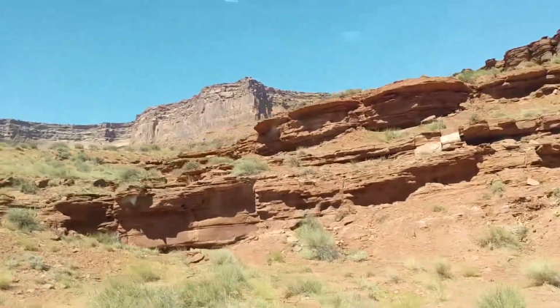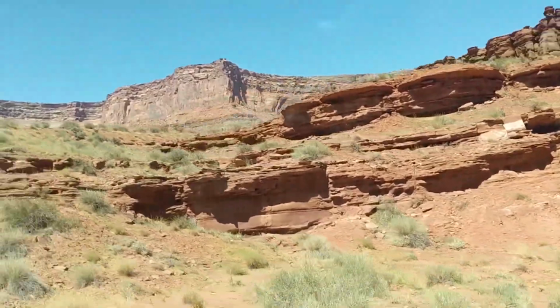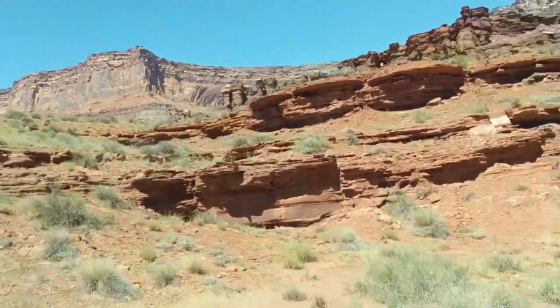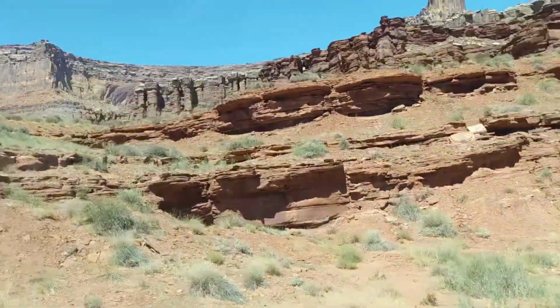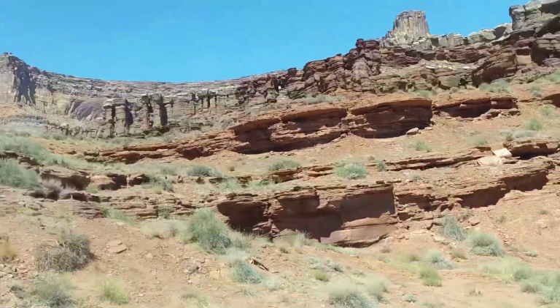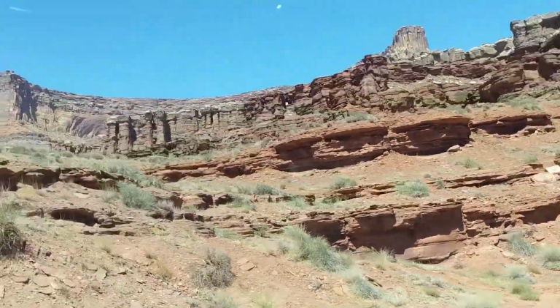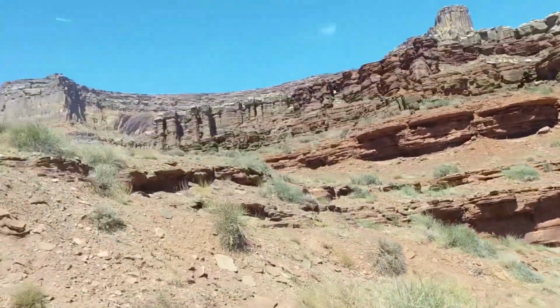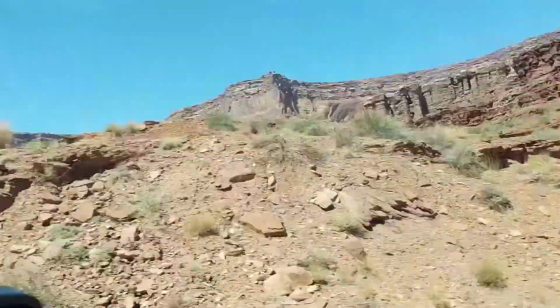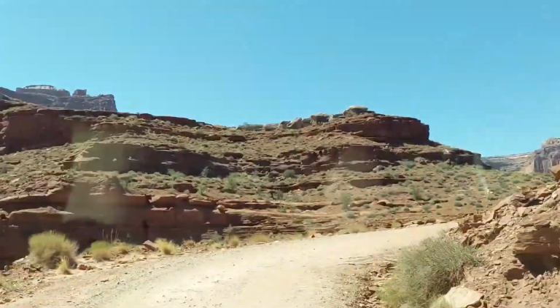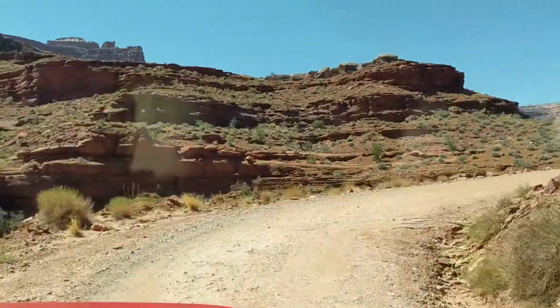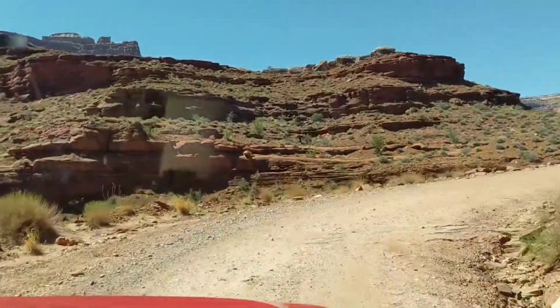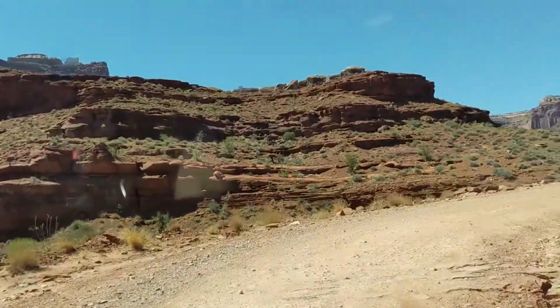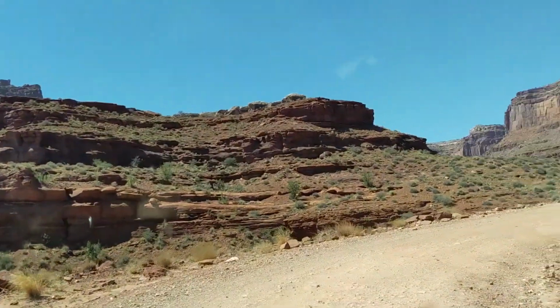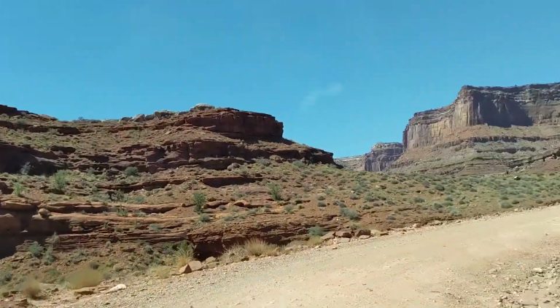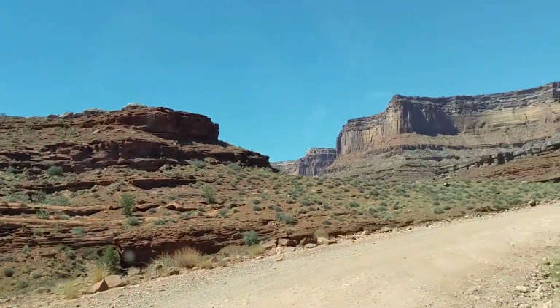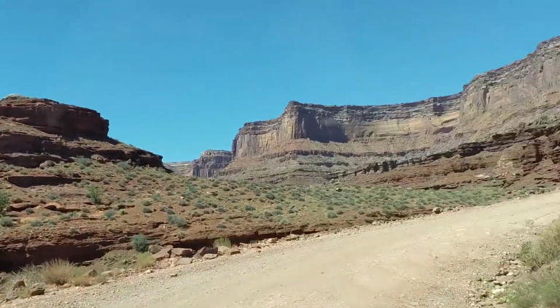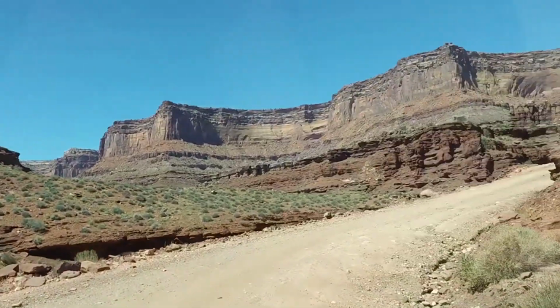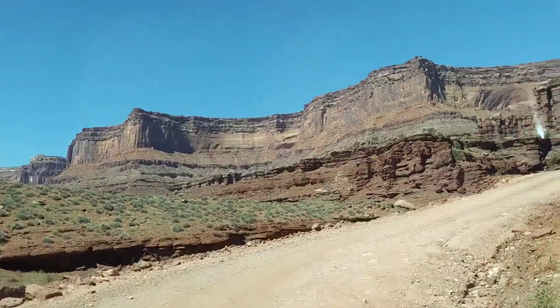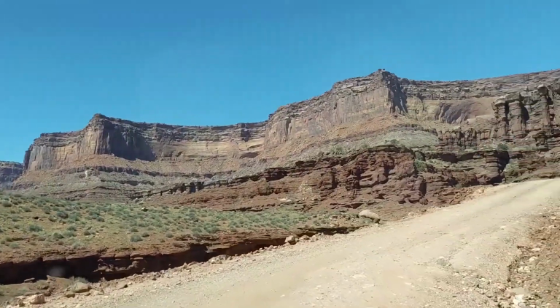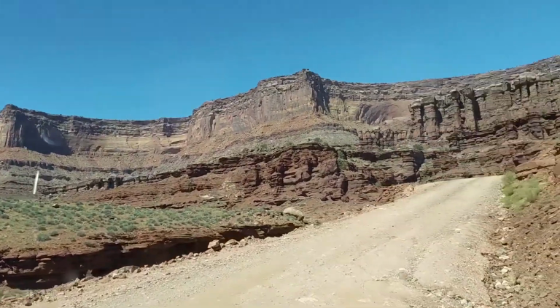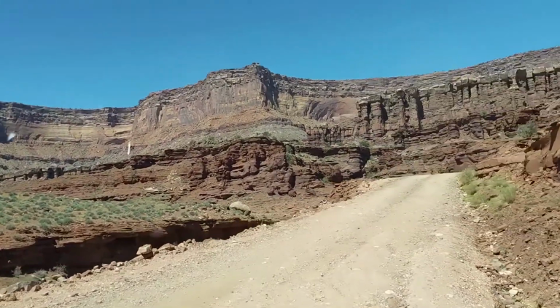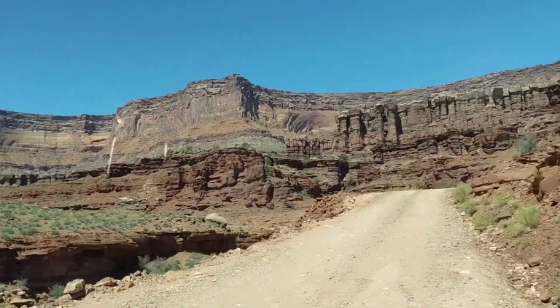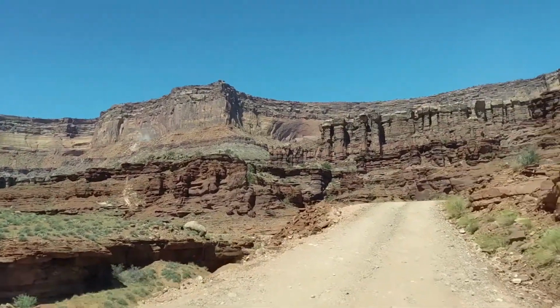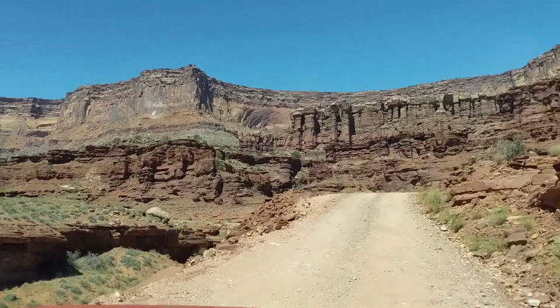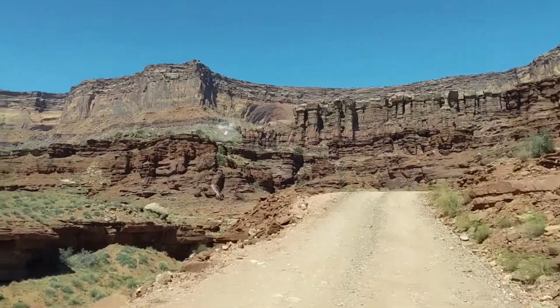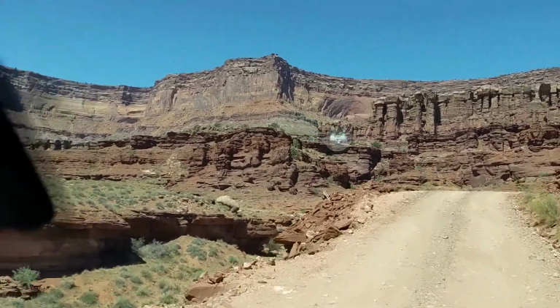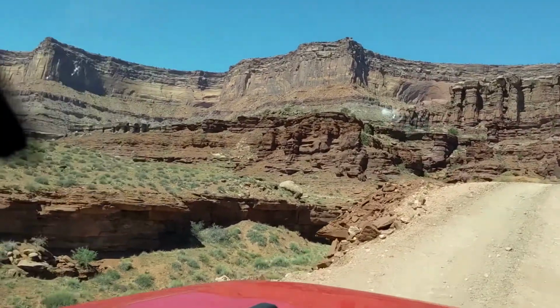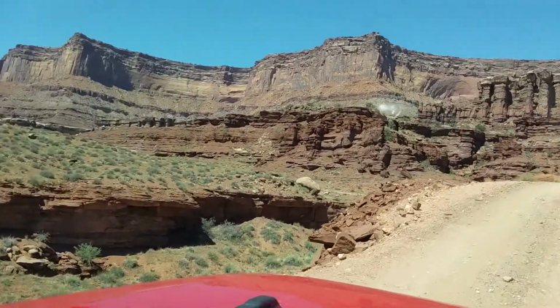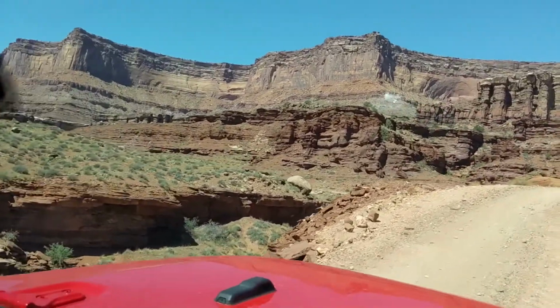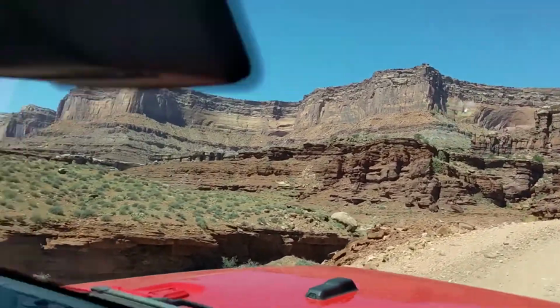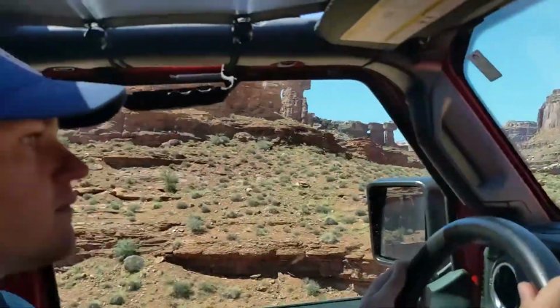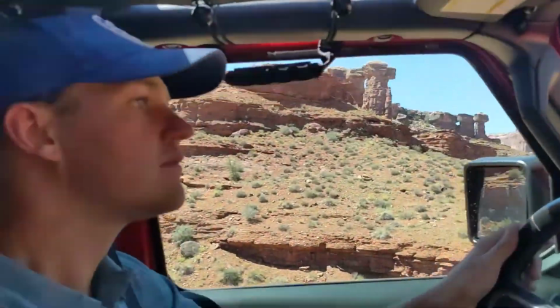Once you arrive in Canyonlands, you of course have lots of incredible hikes that you can choose from, and you can spend a whole day exploring the park there. When you're ready to leave and go back to Moab, I'd highly recommend the other trail I wanted to talk about, which is the Long Canyon Trail.